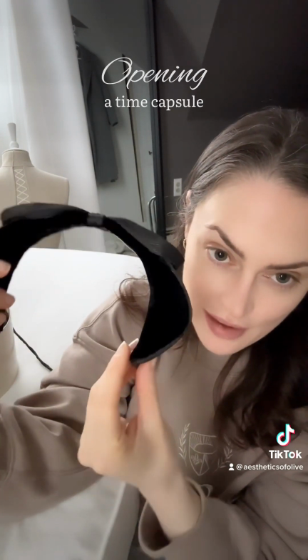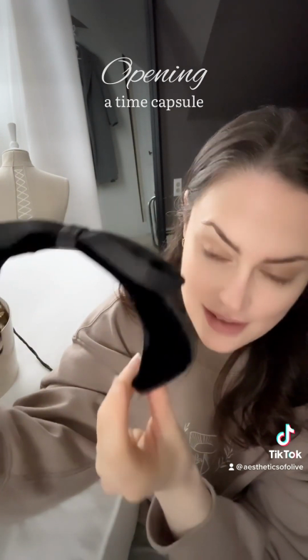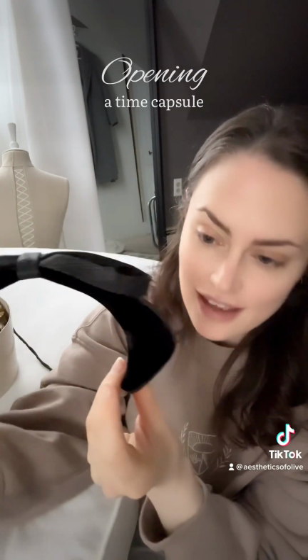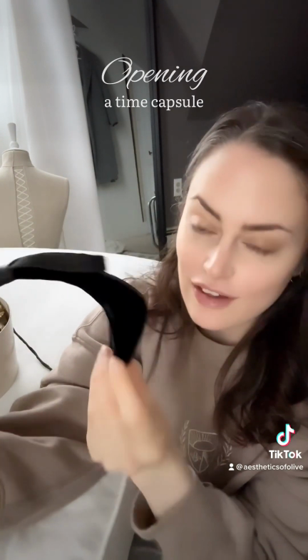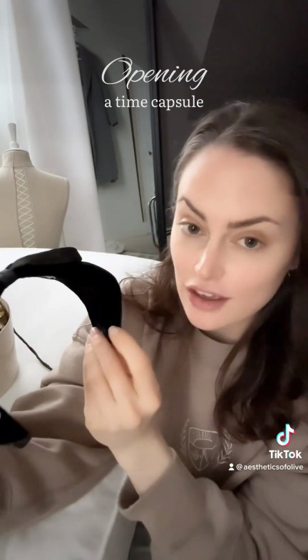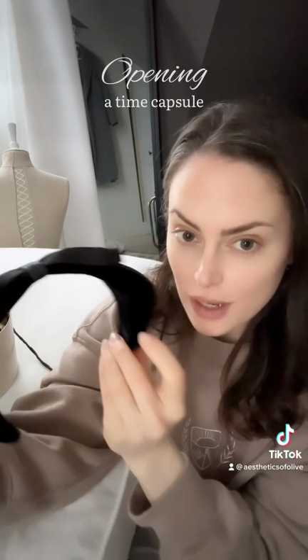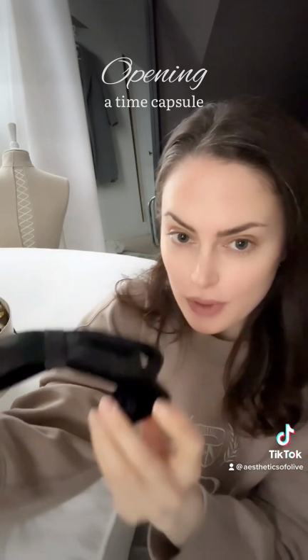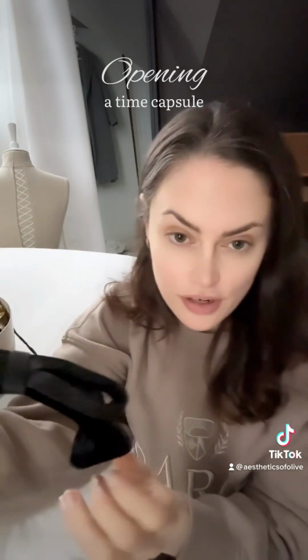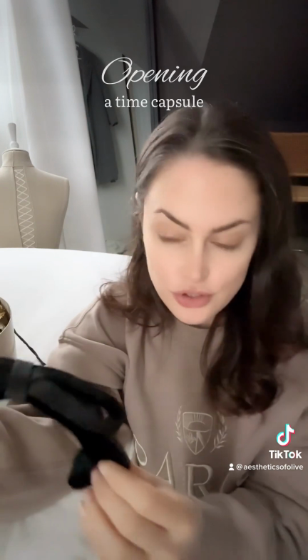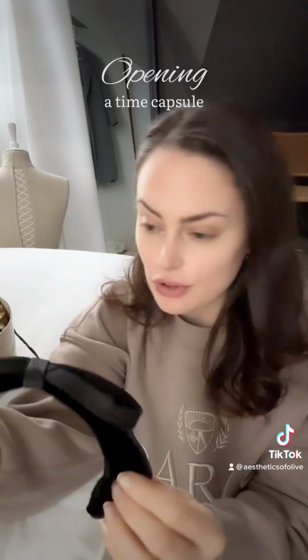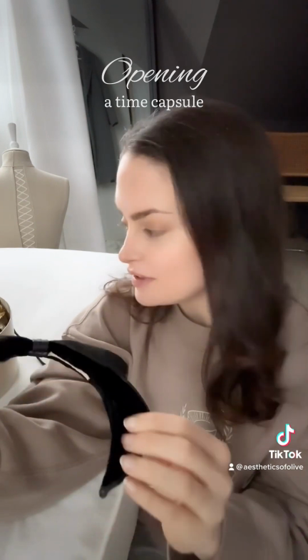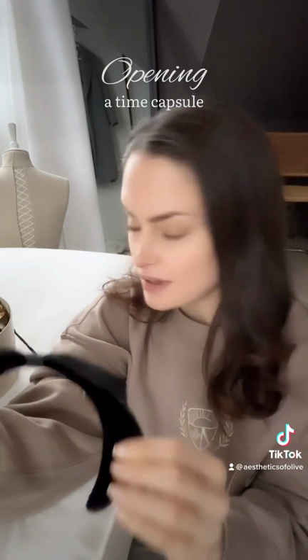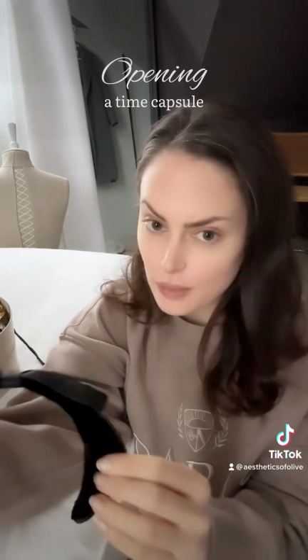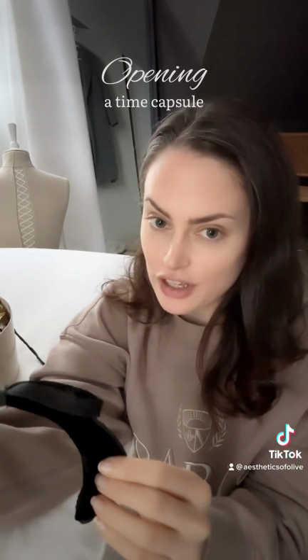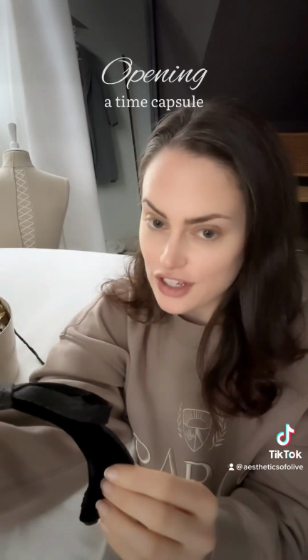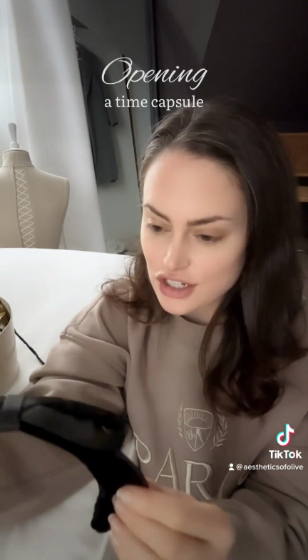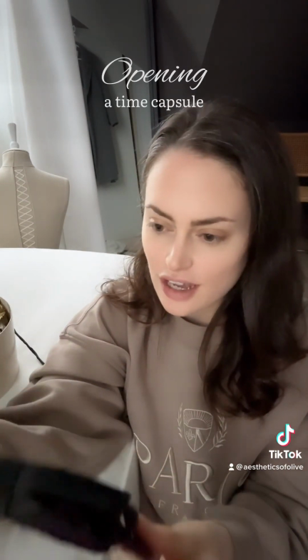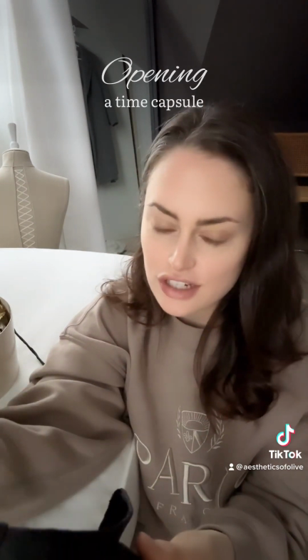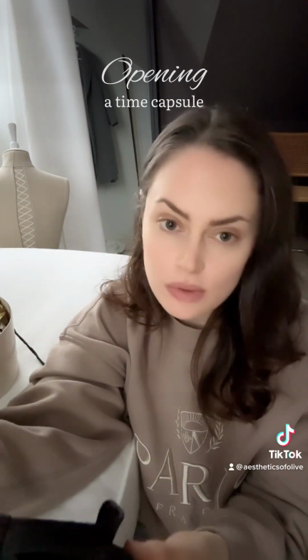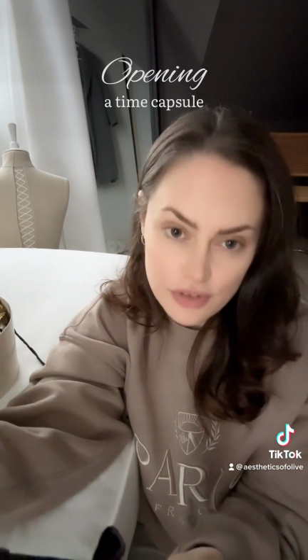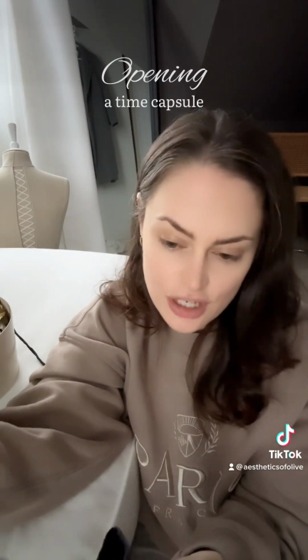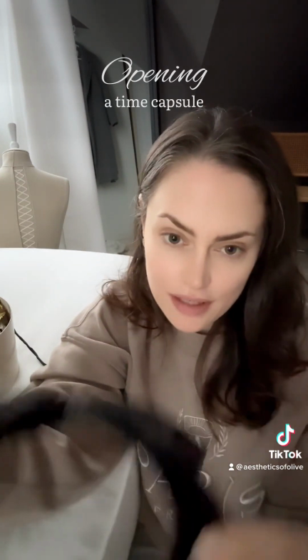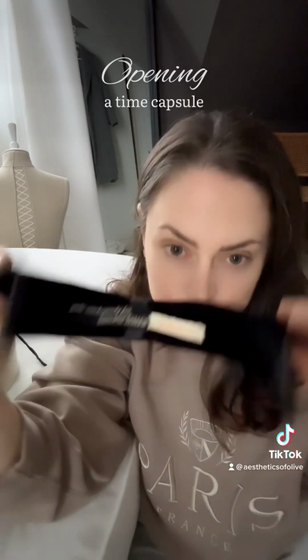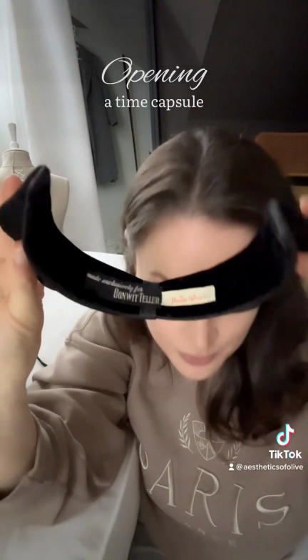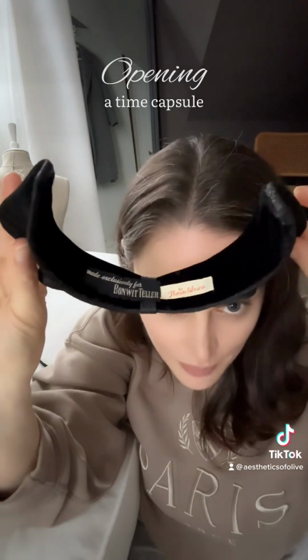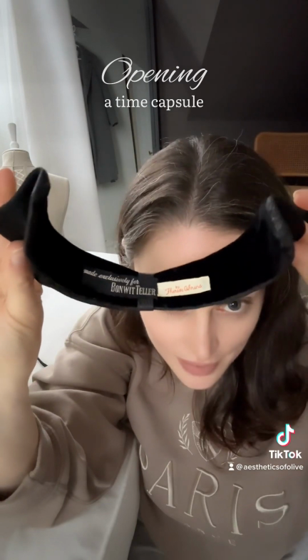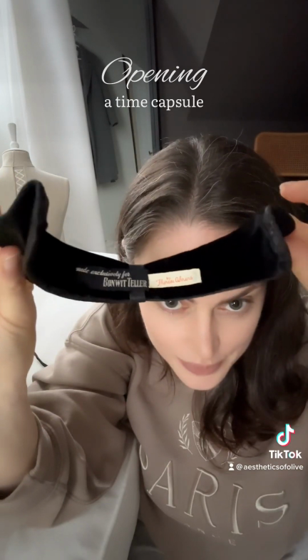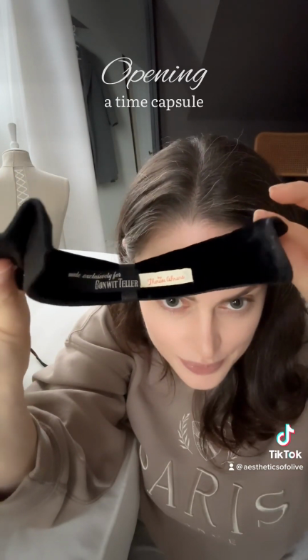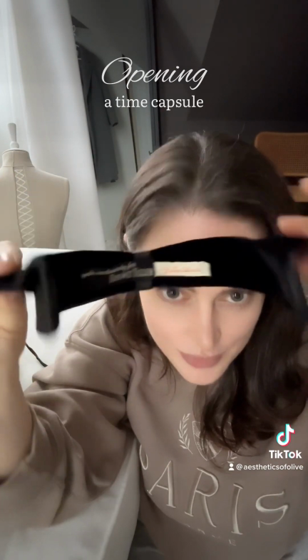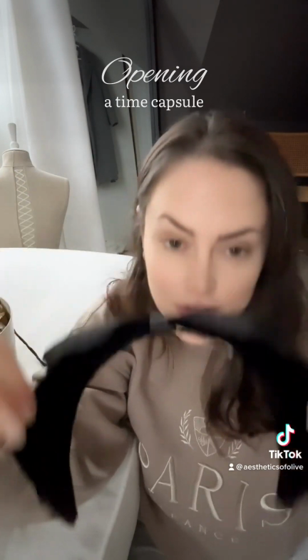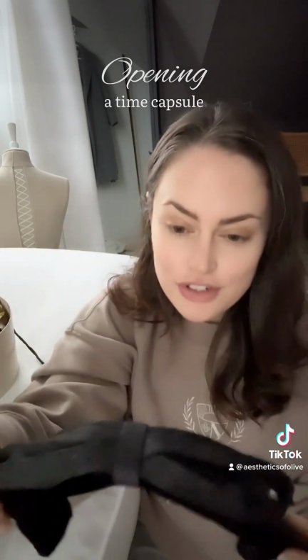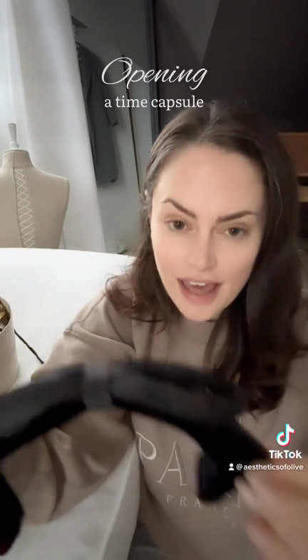This is a velvet and creped one. I've already restored all these, but they were already in good condition — I just needed to do a lot of reshaping. The original tags are still there.